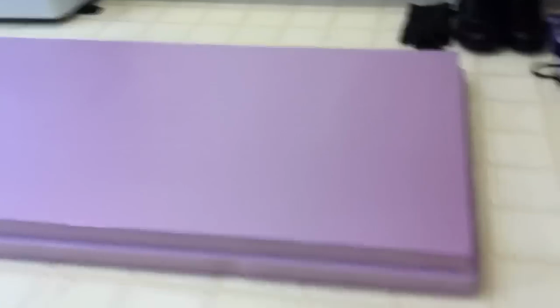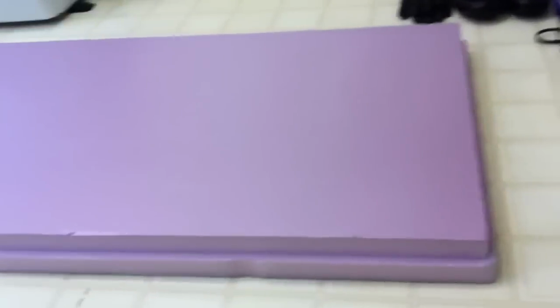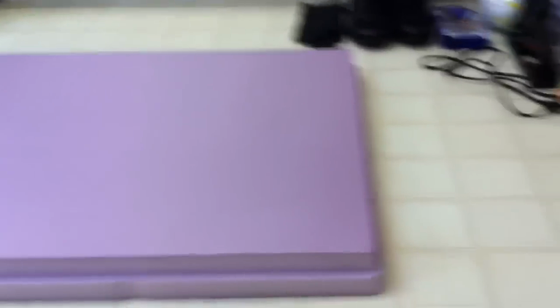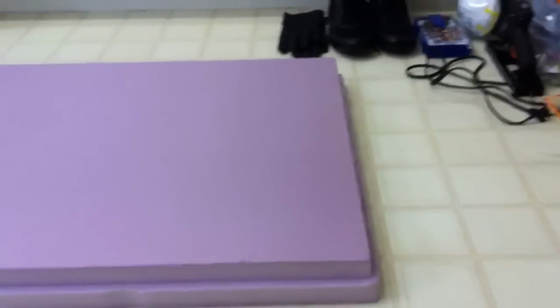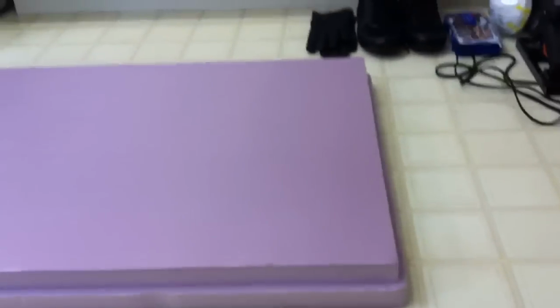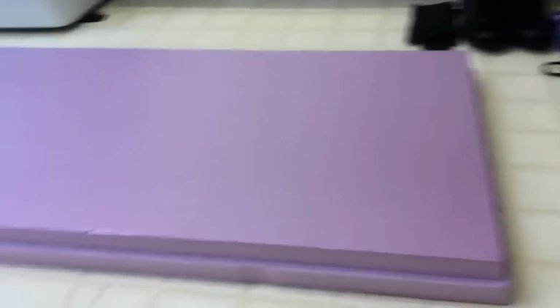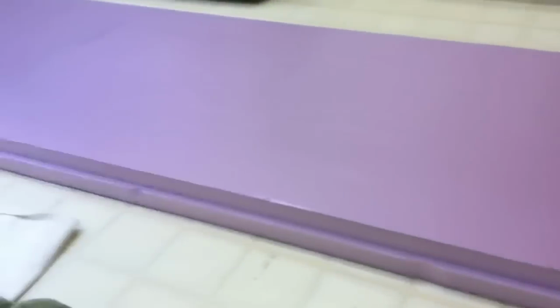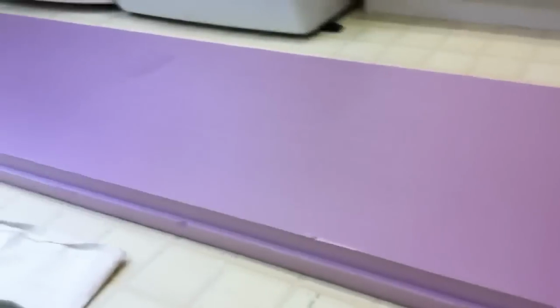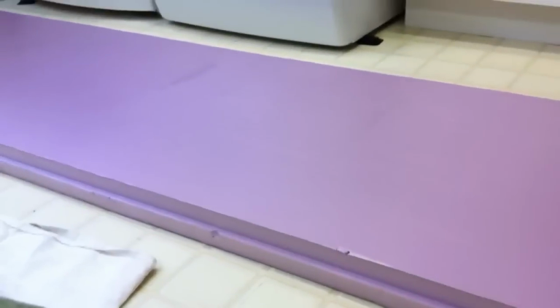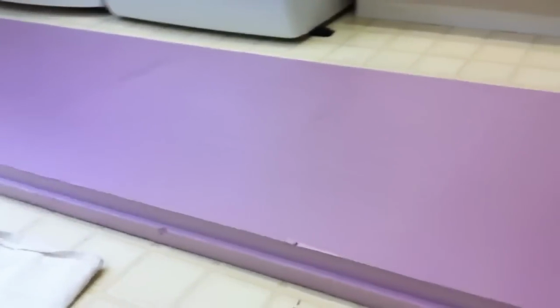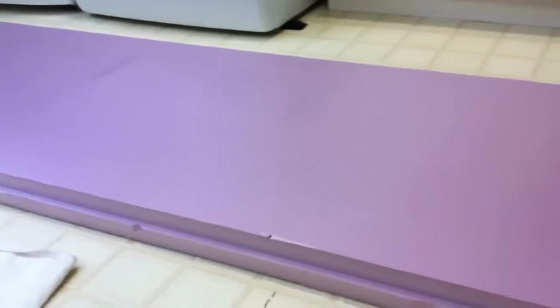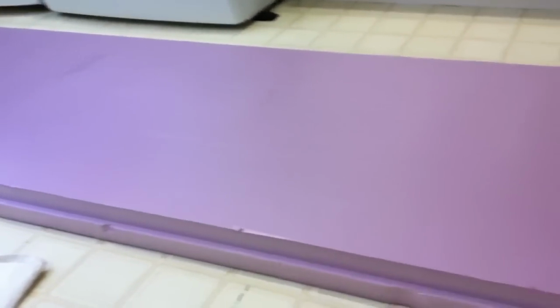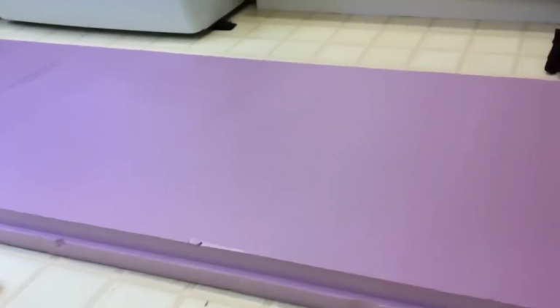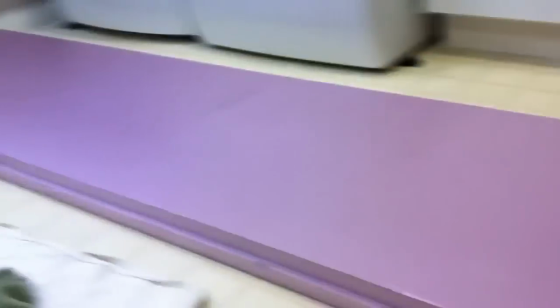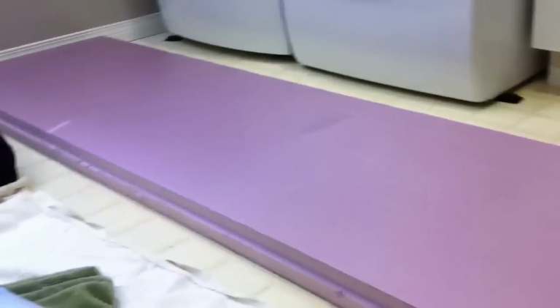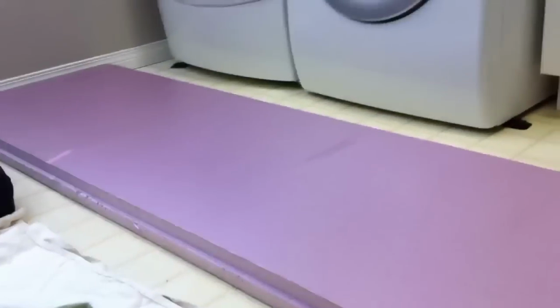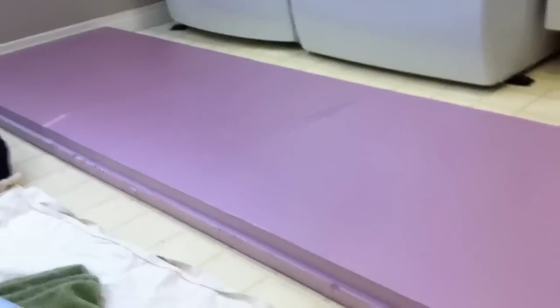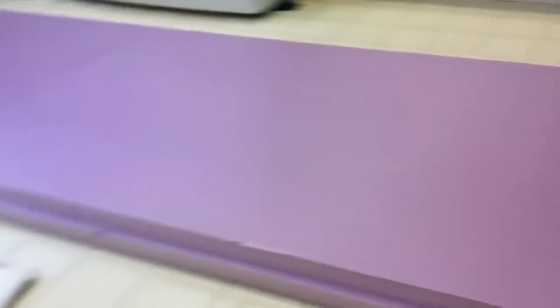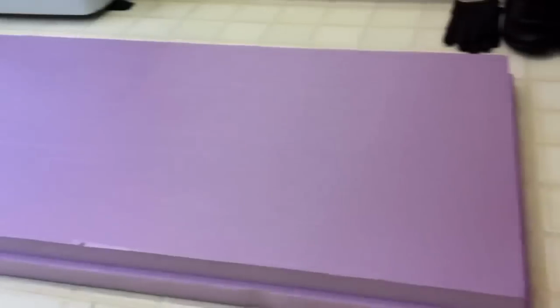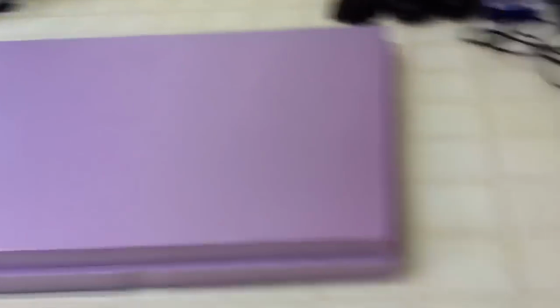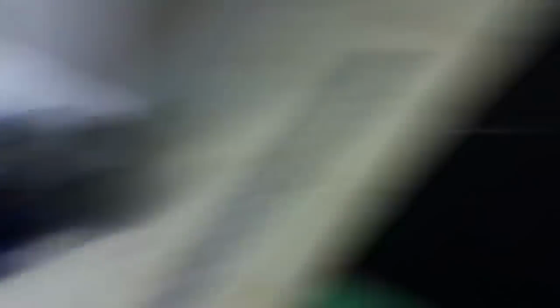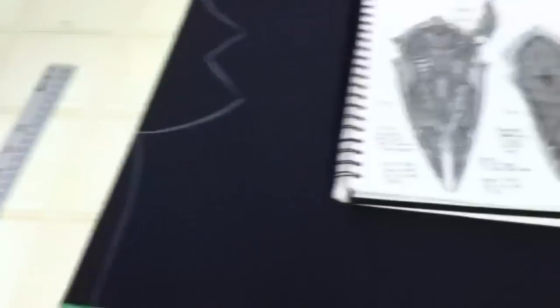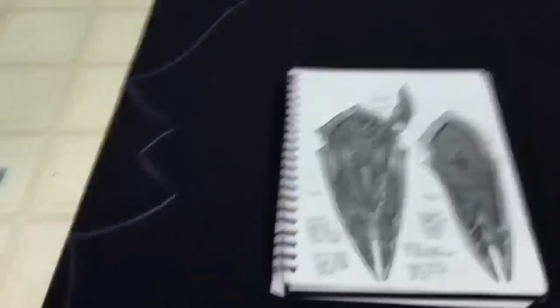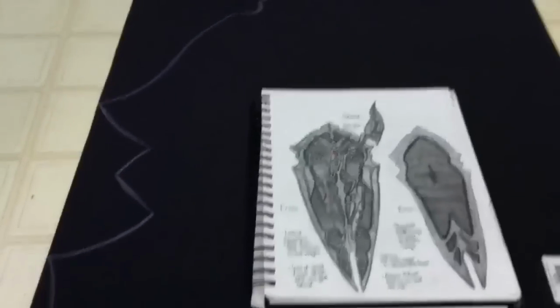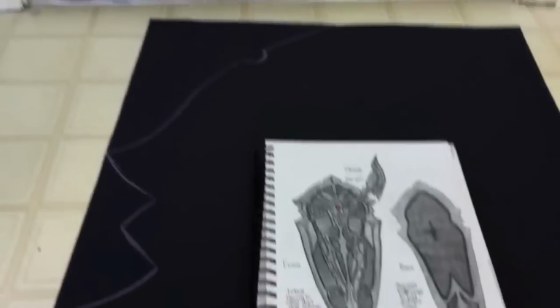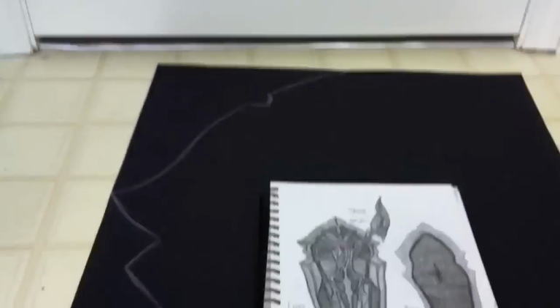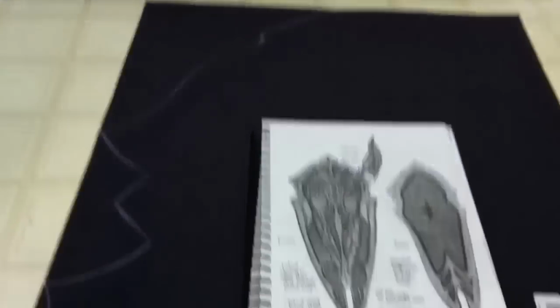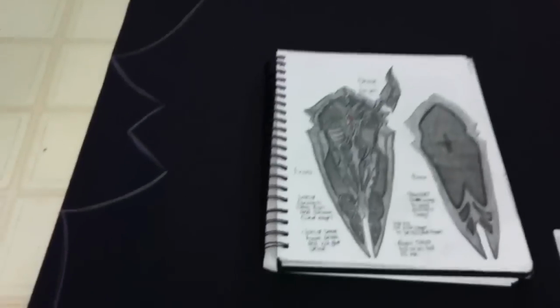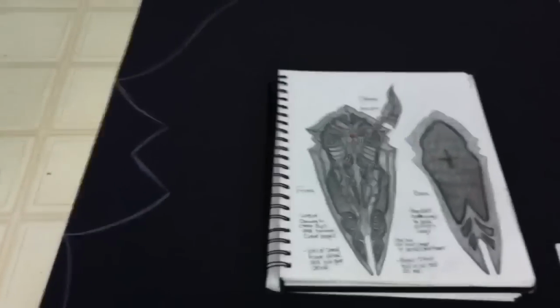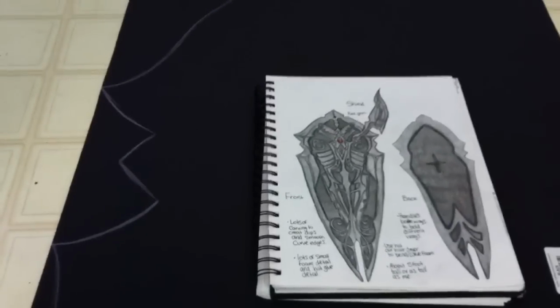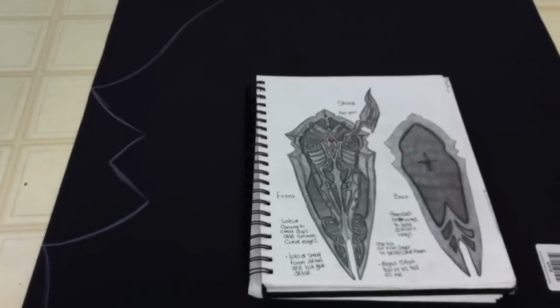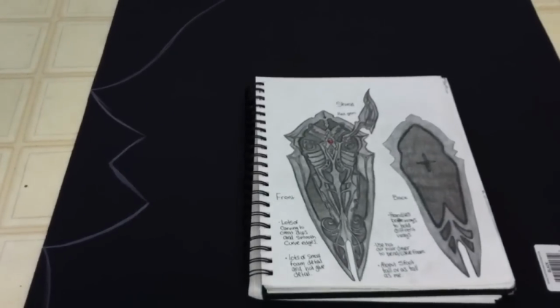Add and subtract stuff to it, and start sanding it down with a Dremel tool if you want, or an exacto knife, whatever. And that's it for the shield foam tutorial. Thank you for watching.